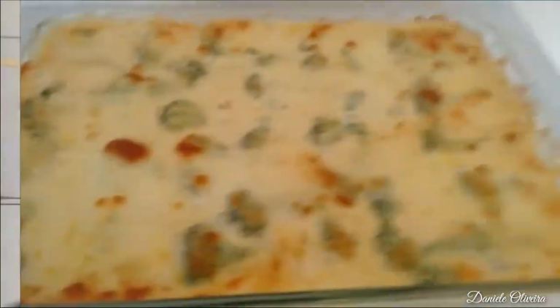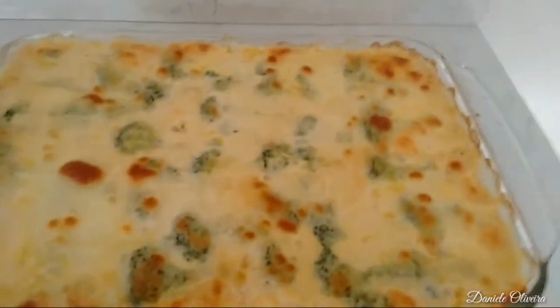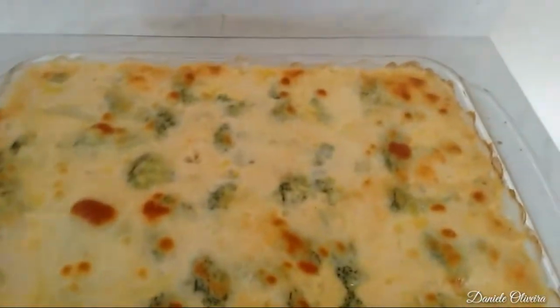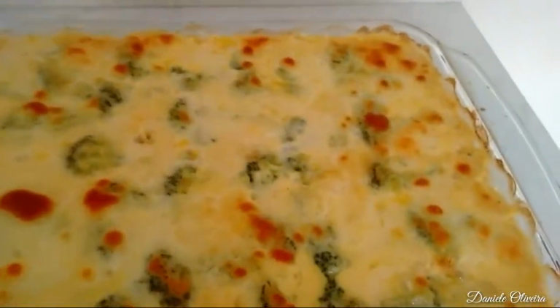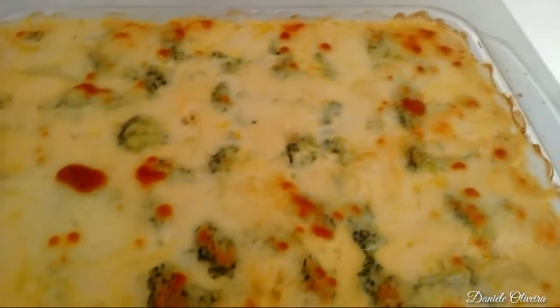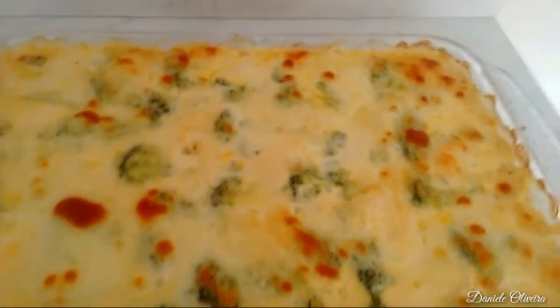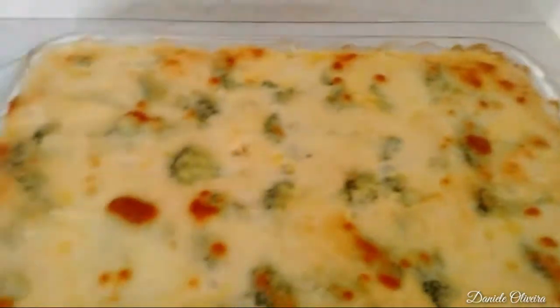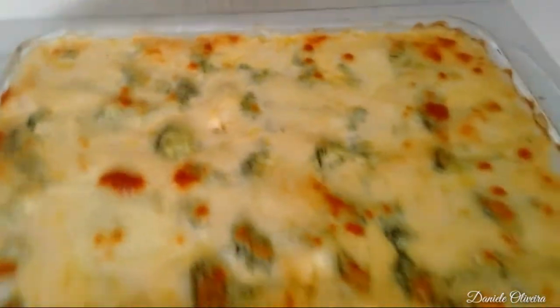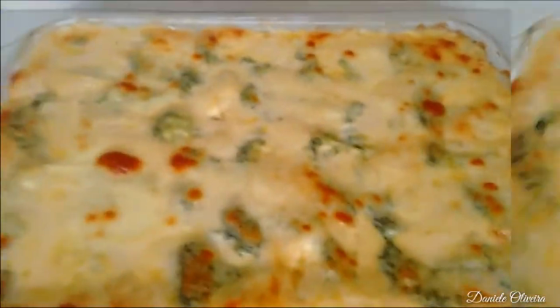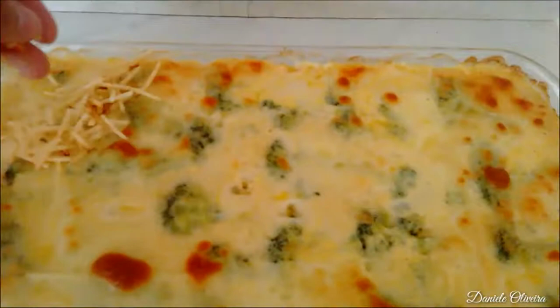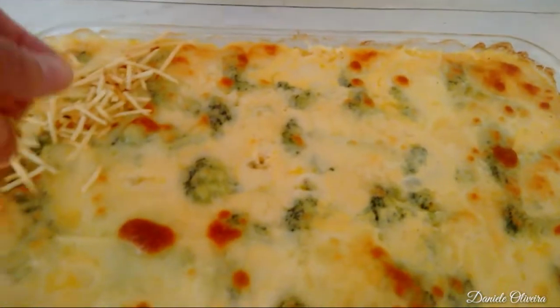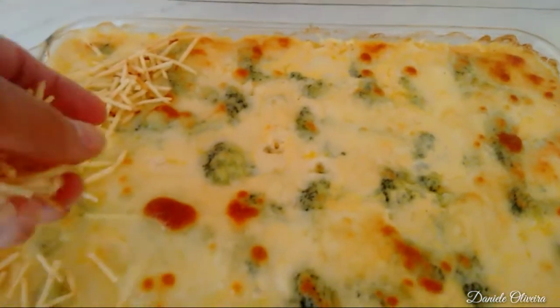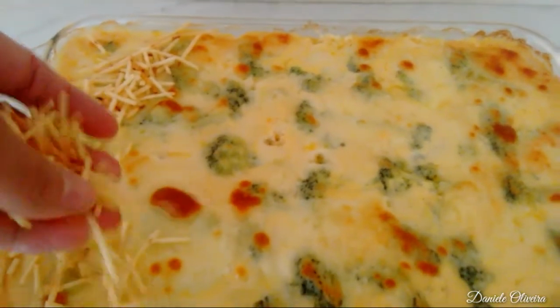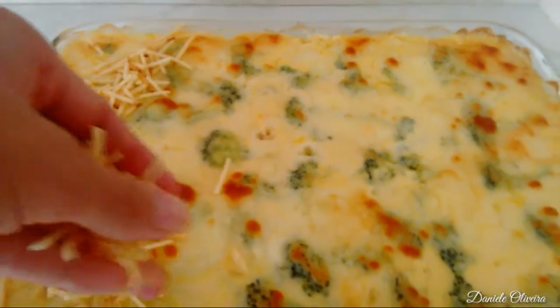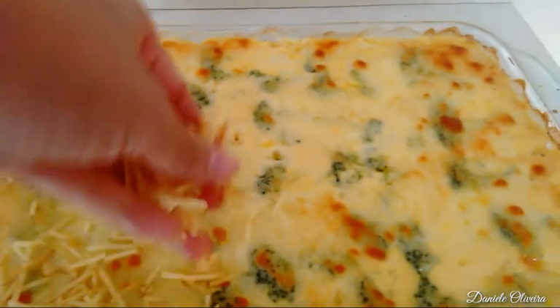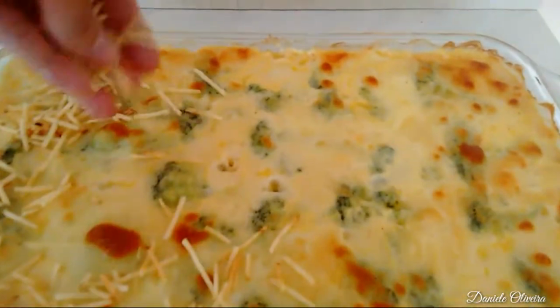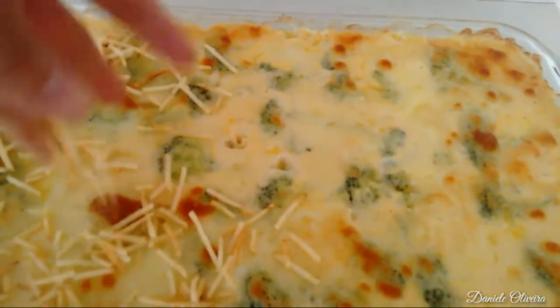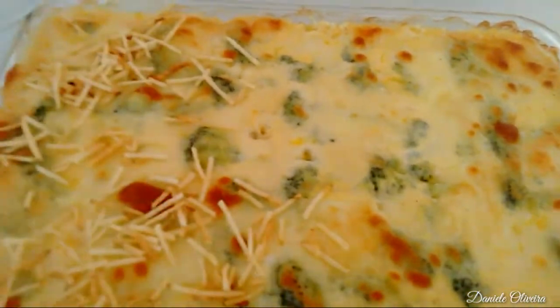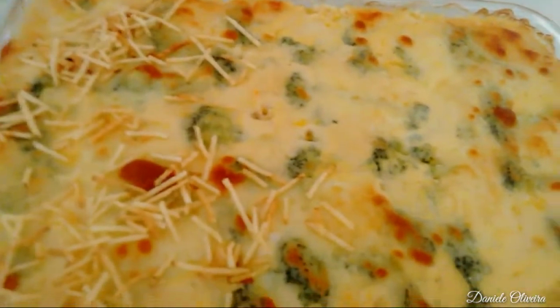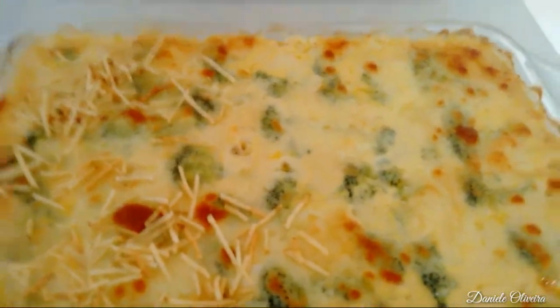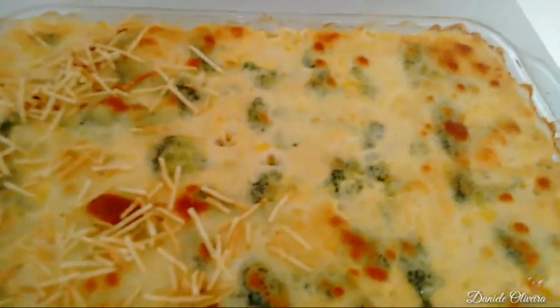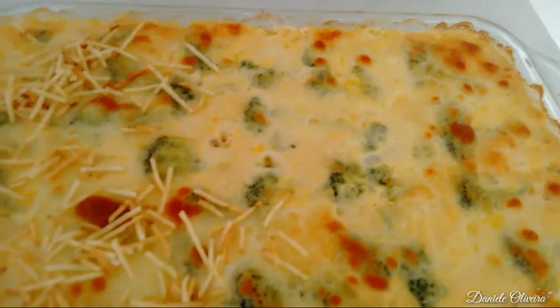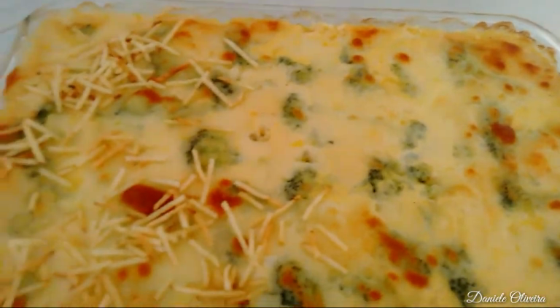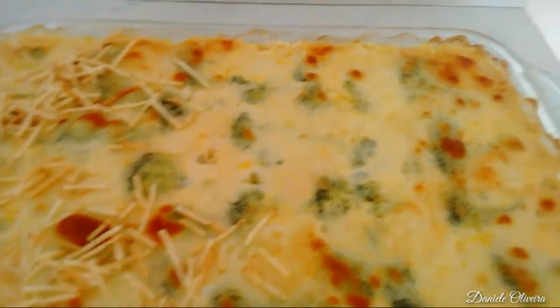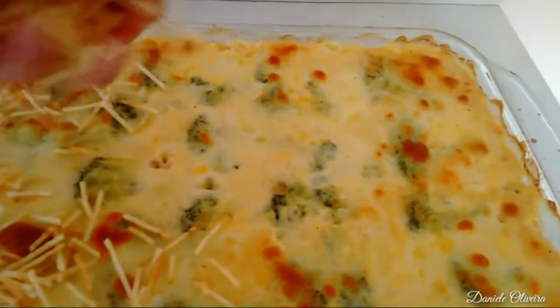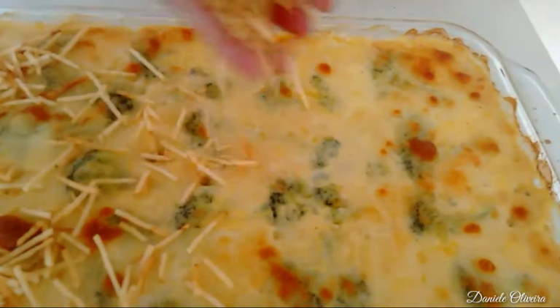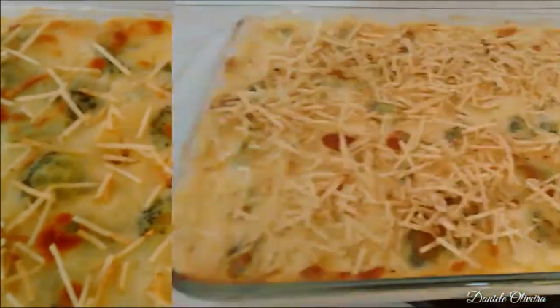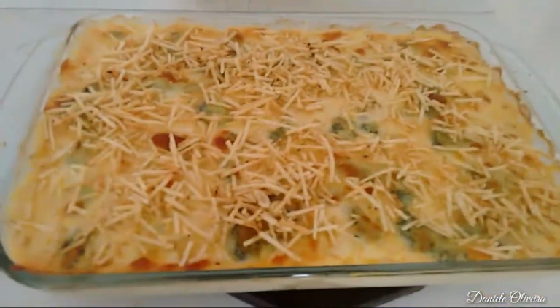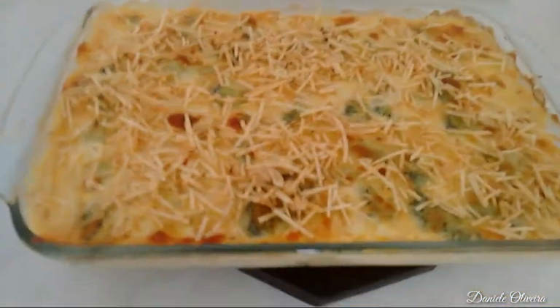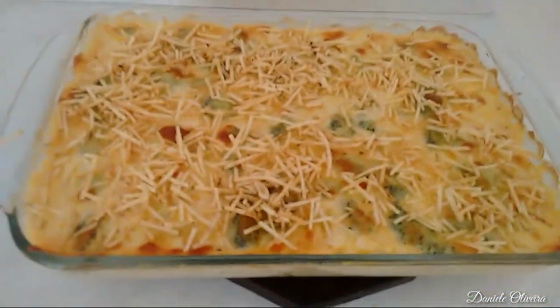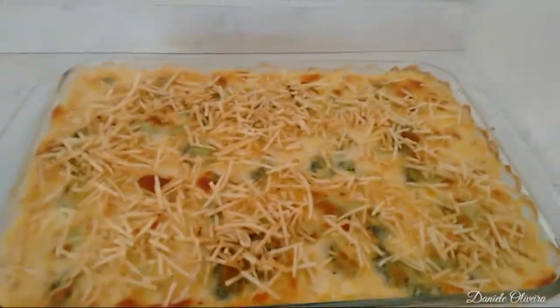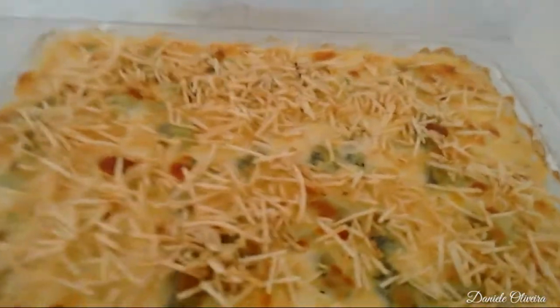Bom, já tirei do forno. Agora nós vamos colocar a batata palha. A gente acrescenta a batata palha aí em cima, que é opcional também. Se caso vocês não gostarem, não precisa colocar — um arroz branco. E está prontinho.